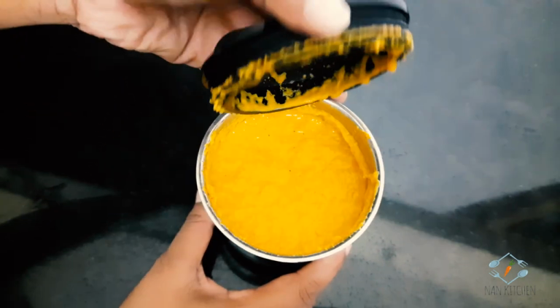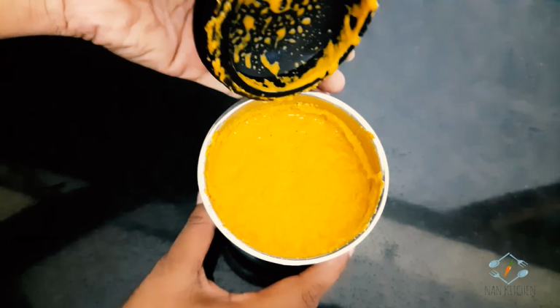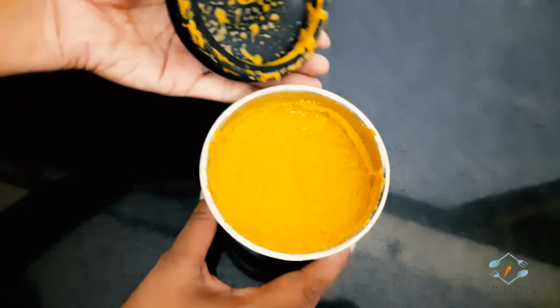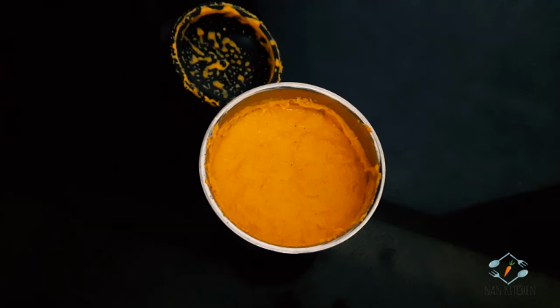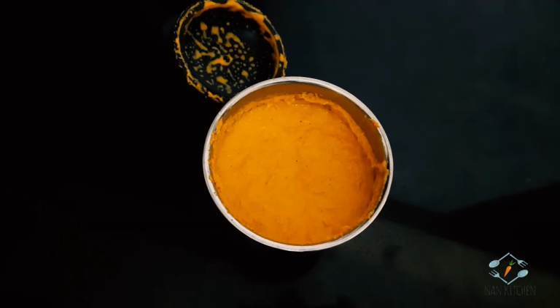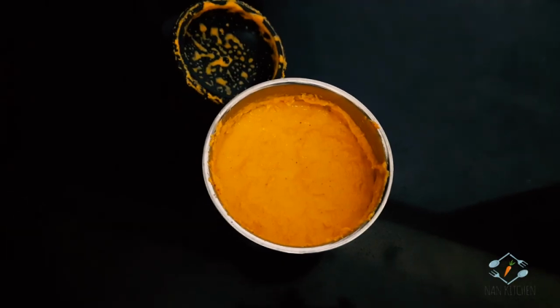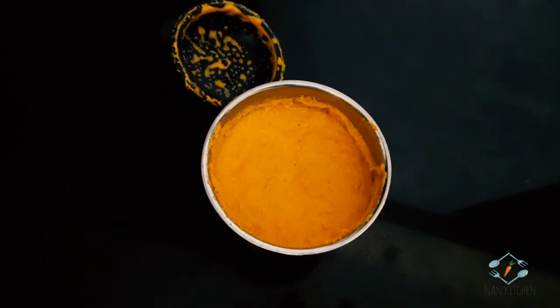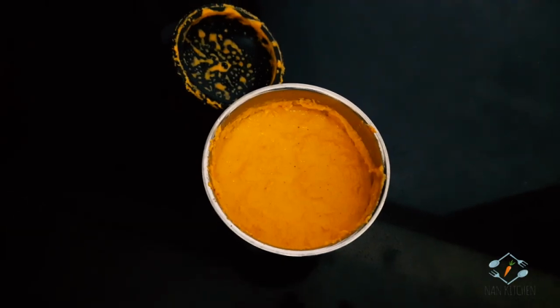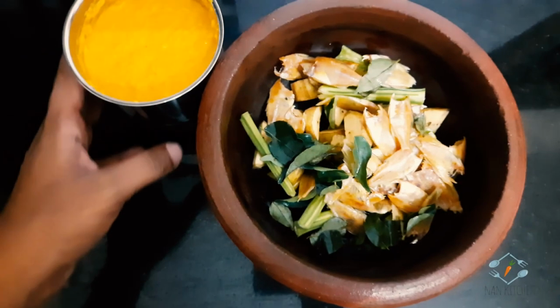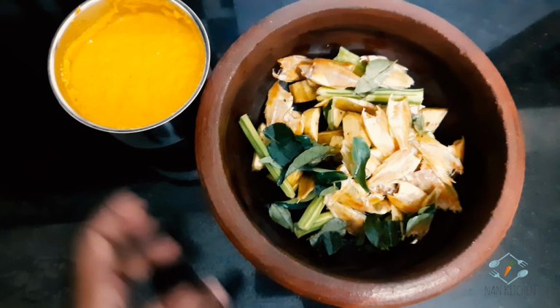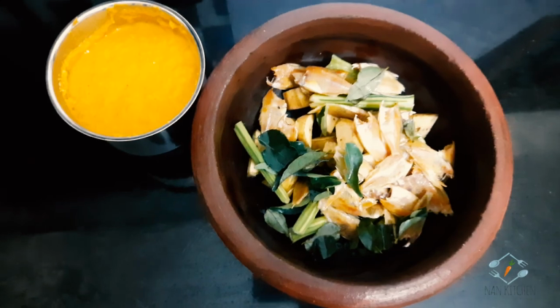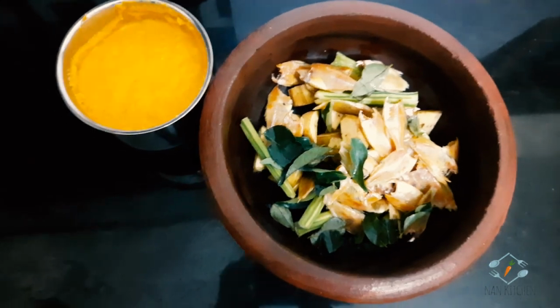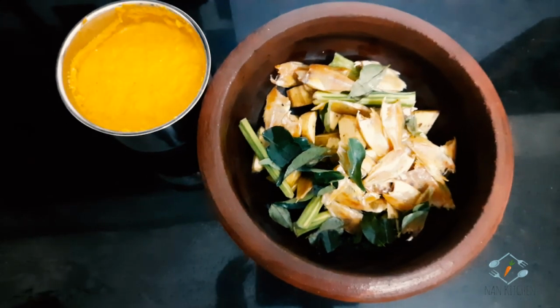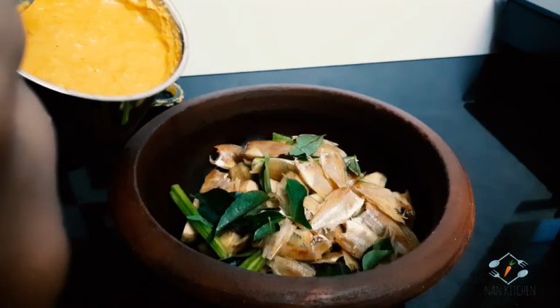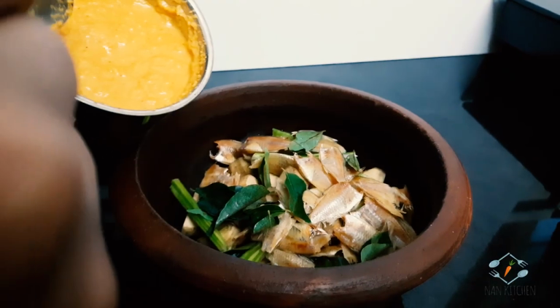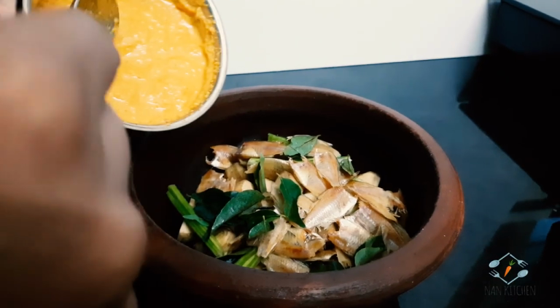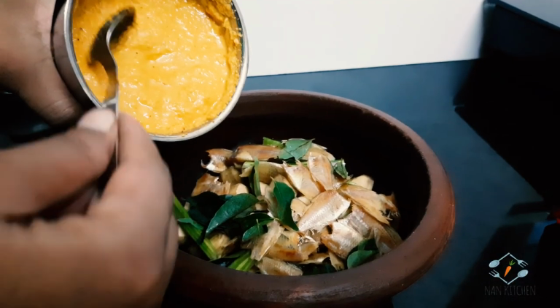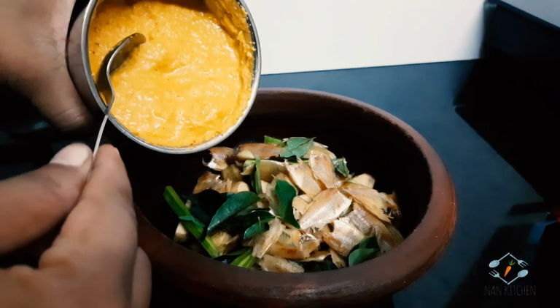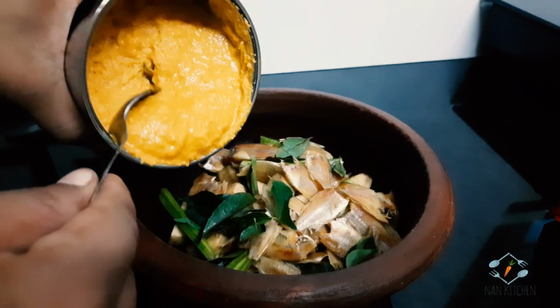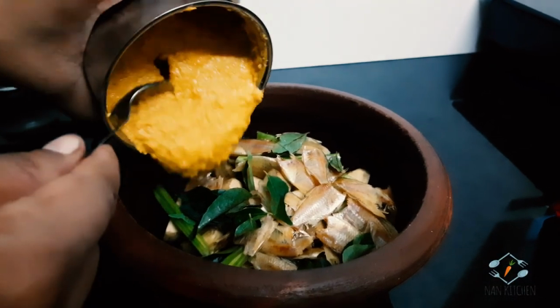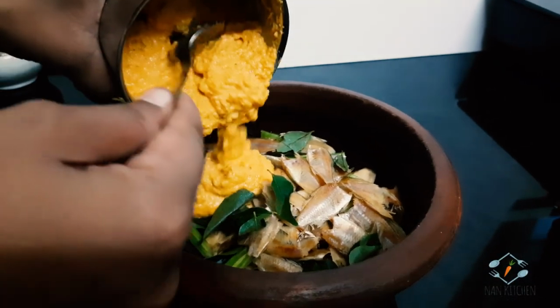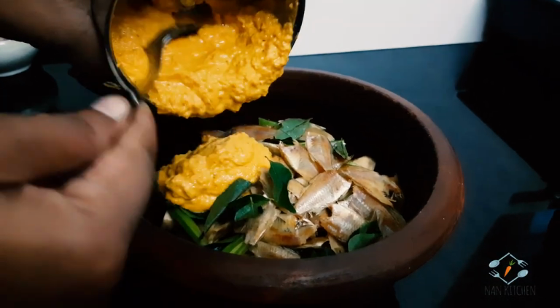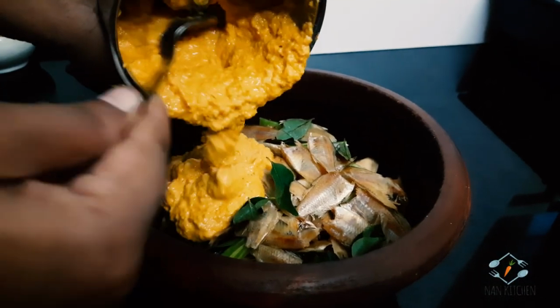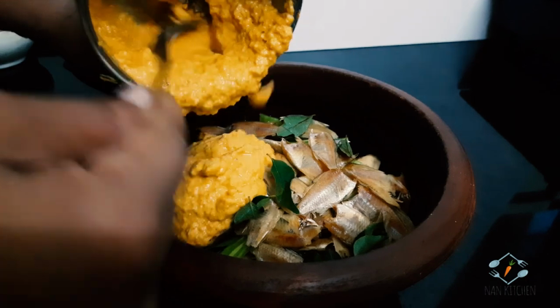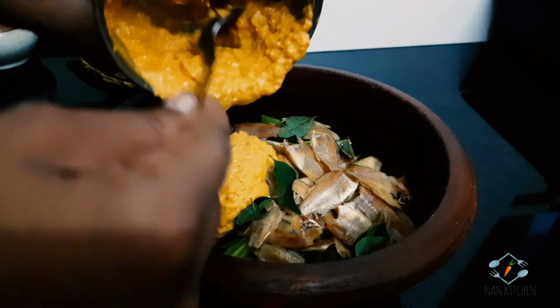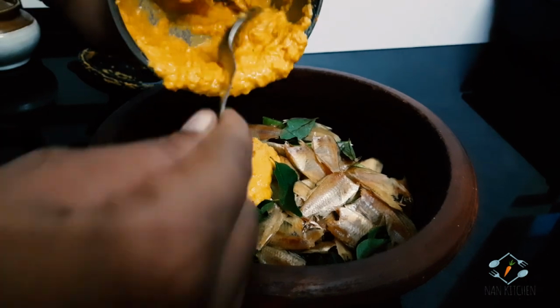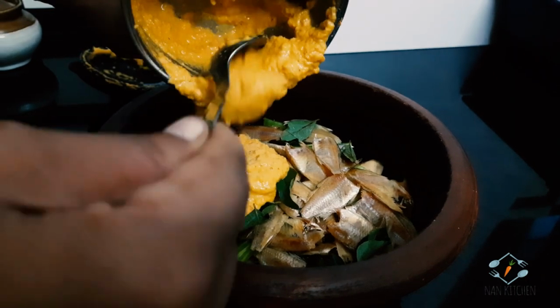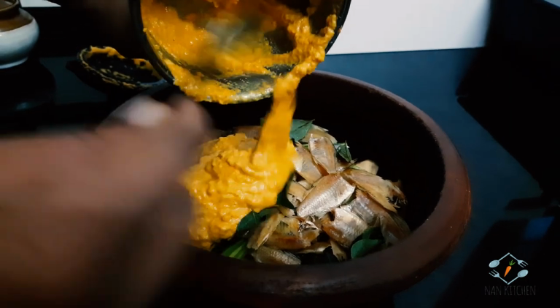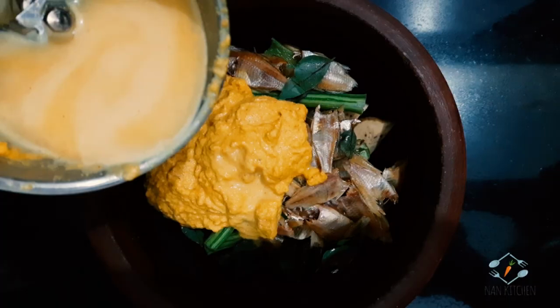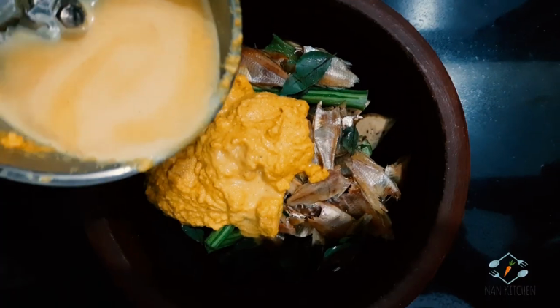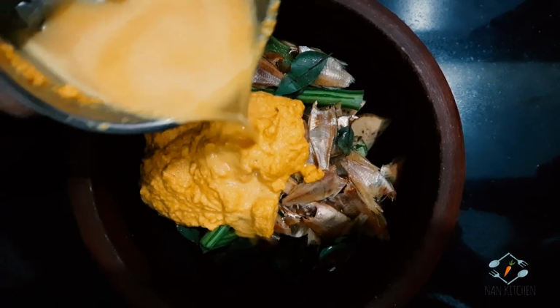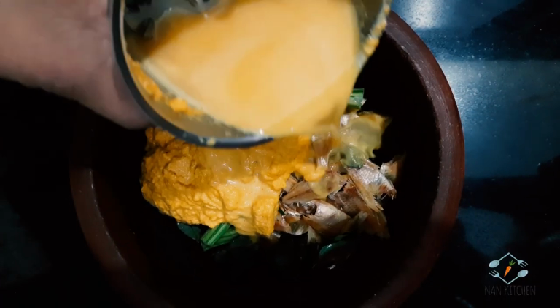Let's take the sauce on the top. Put the sauce on the top.